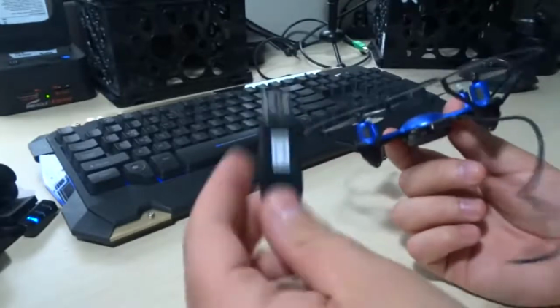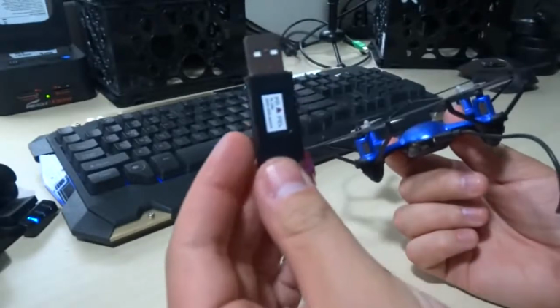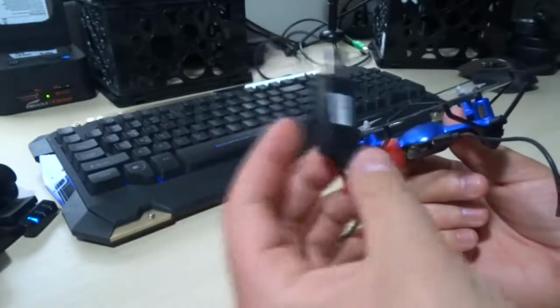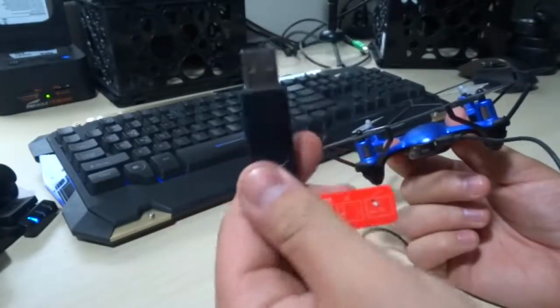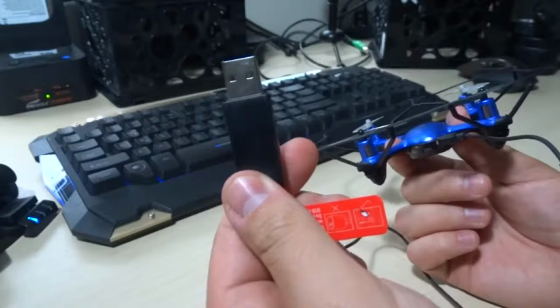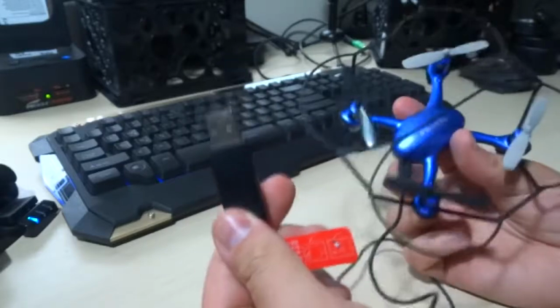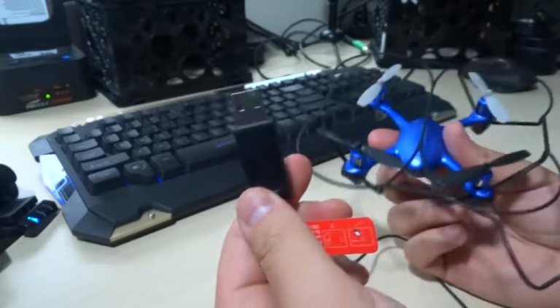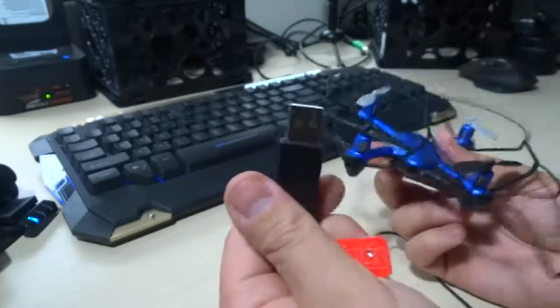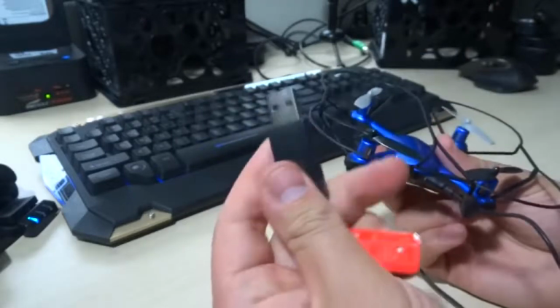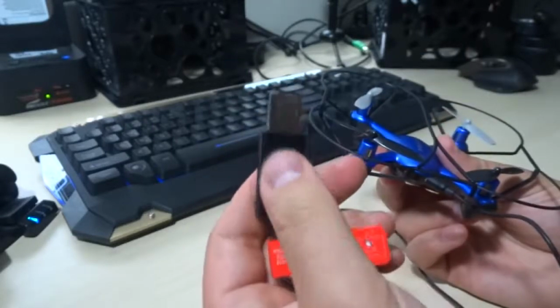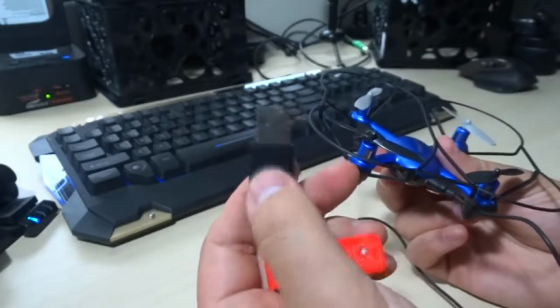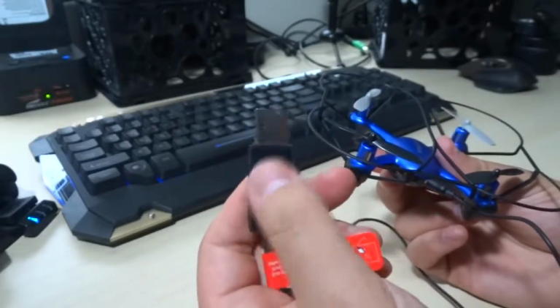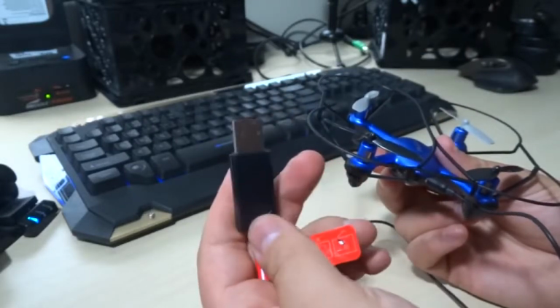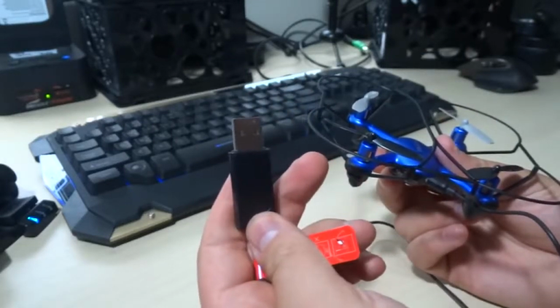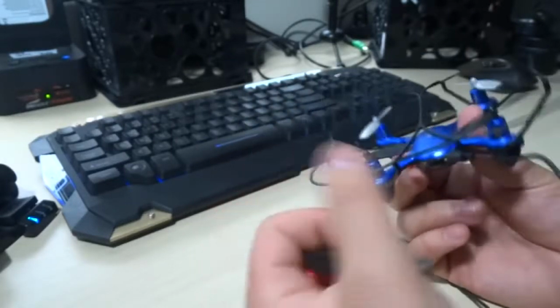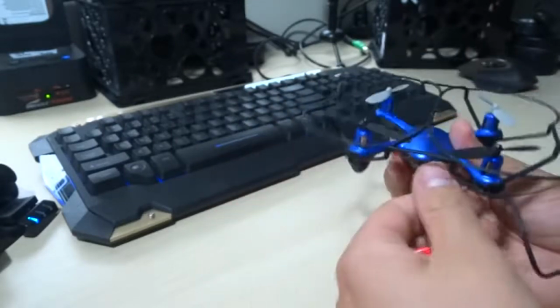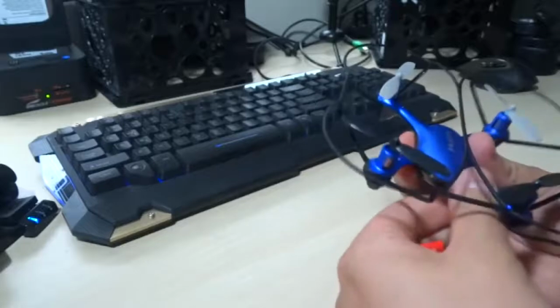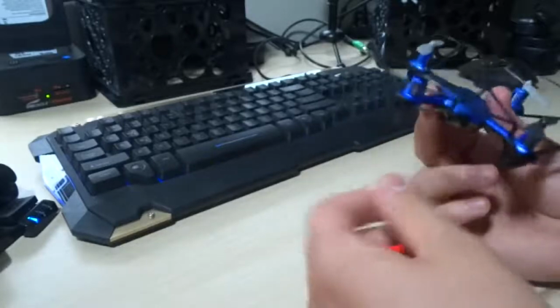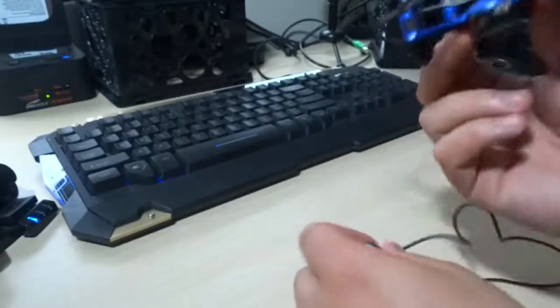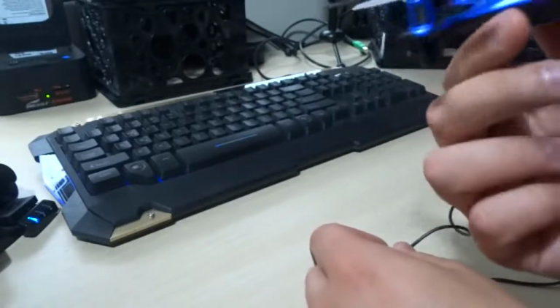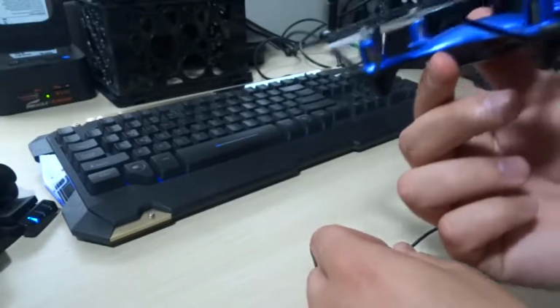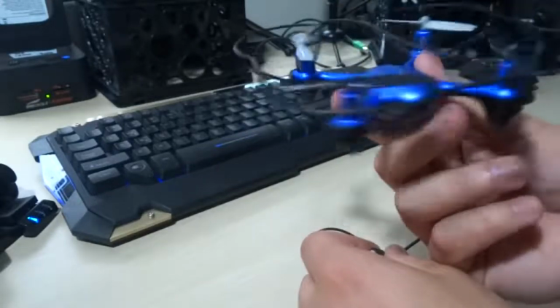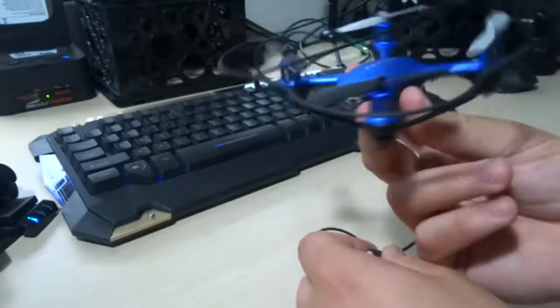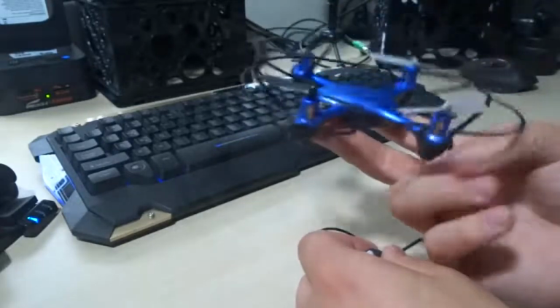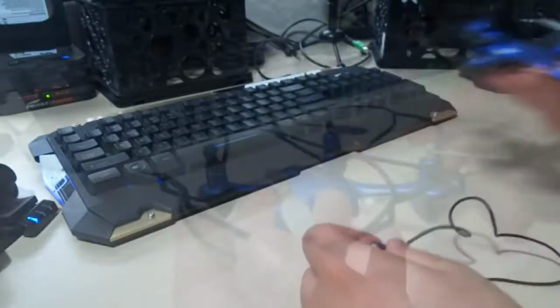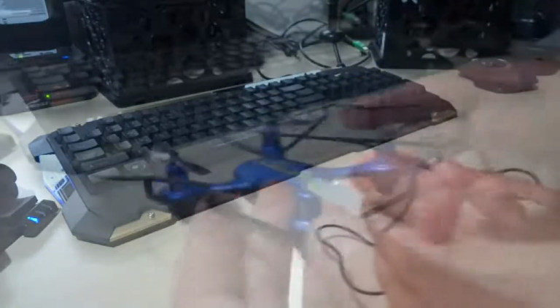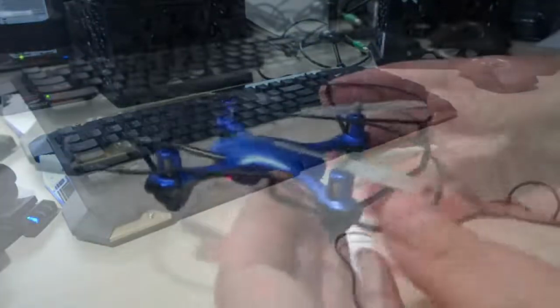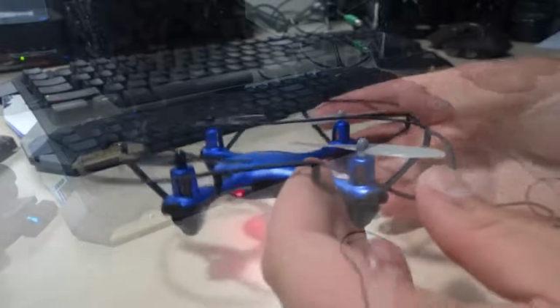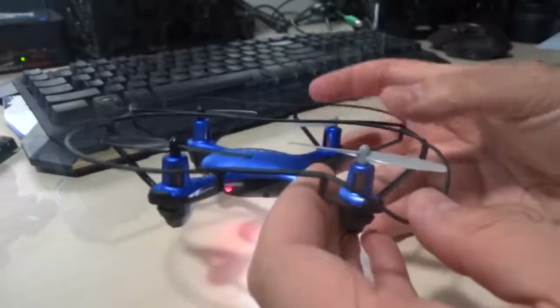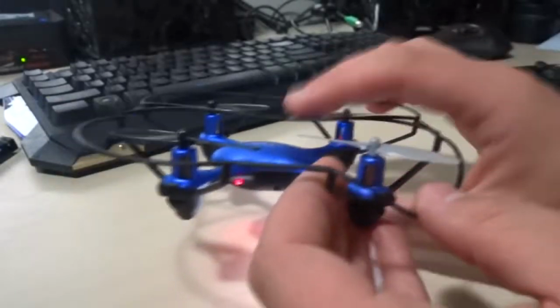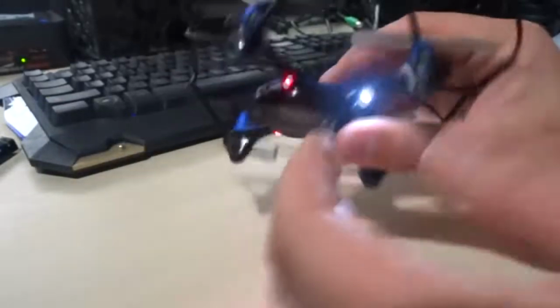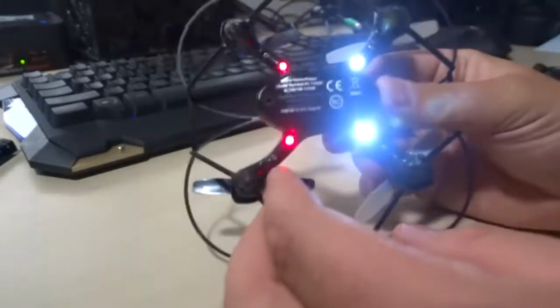The light for the battery indicator will come on right where my thumb is here. It will only come on once the device is completely charged — it will not come on while it is charging. A little confusing at first, but you get used to it quite quickly.